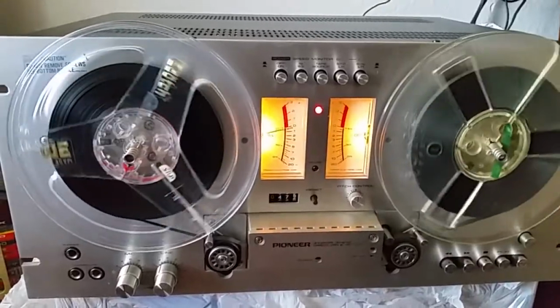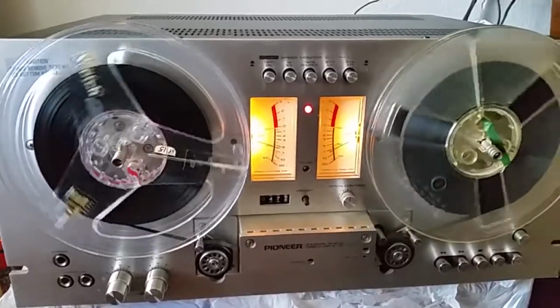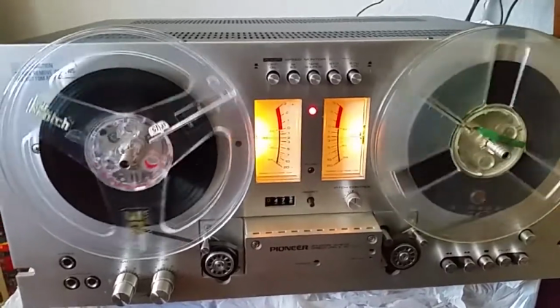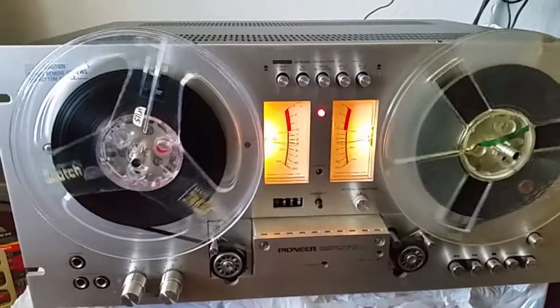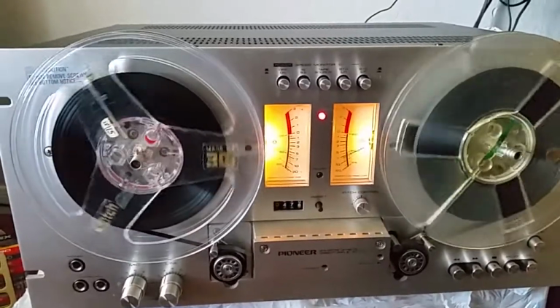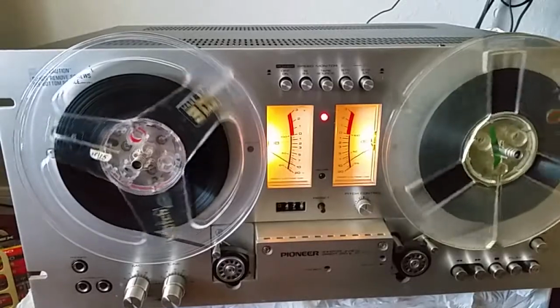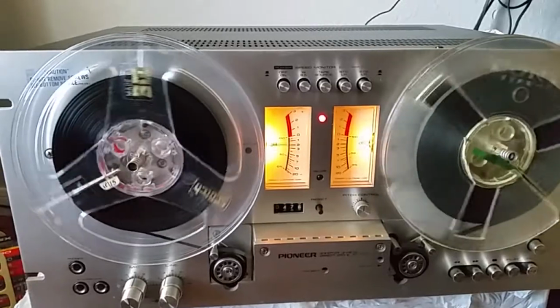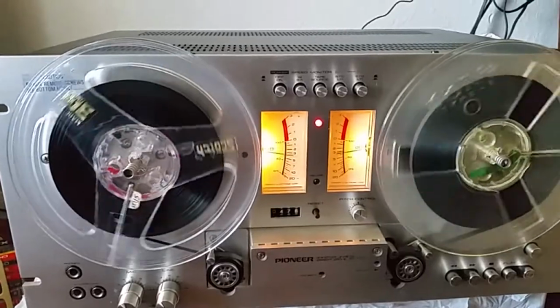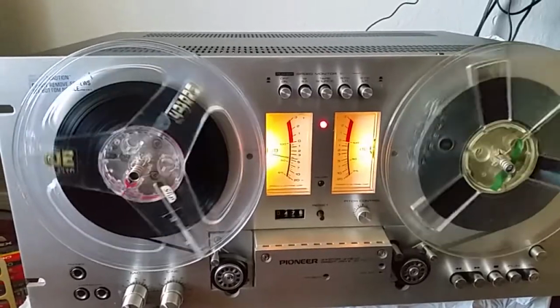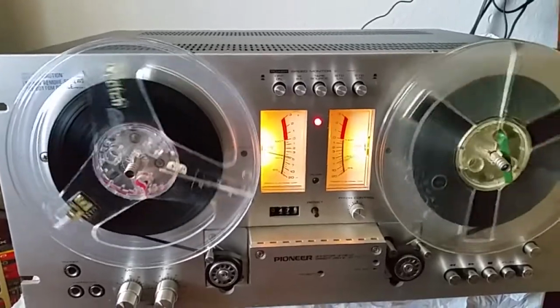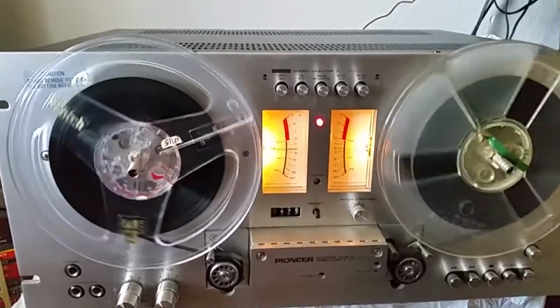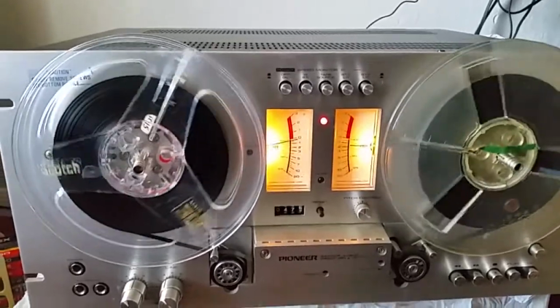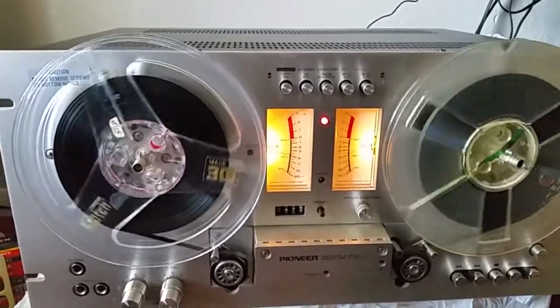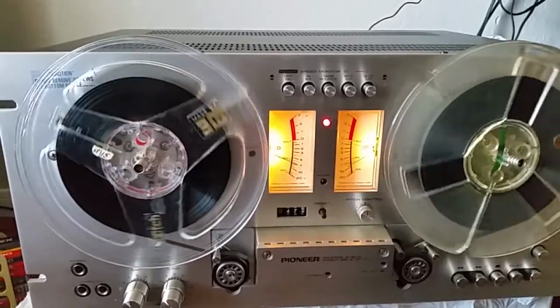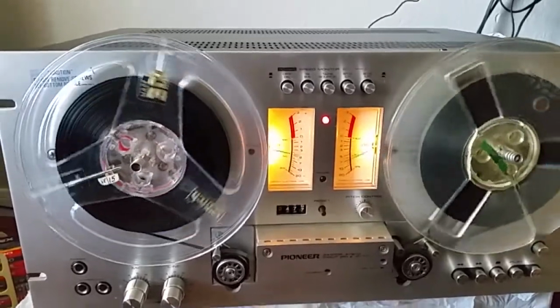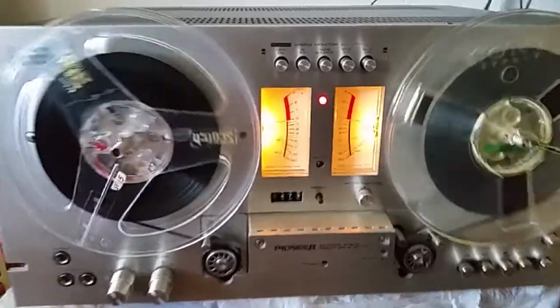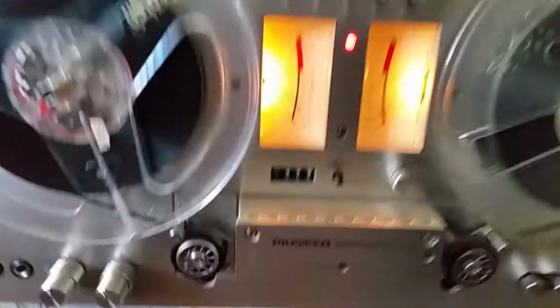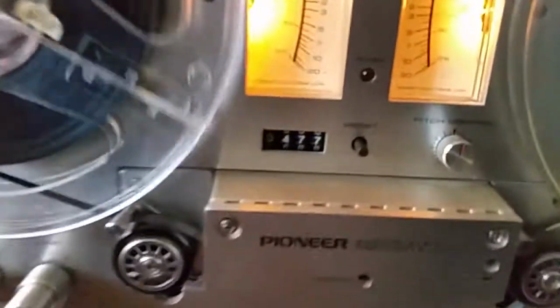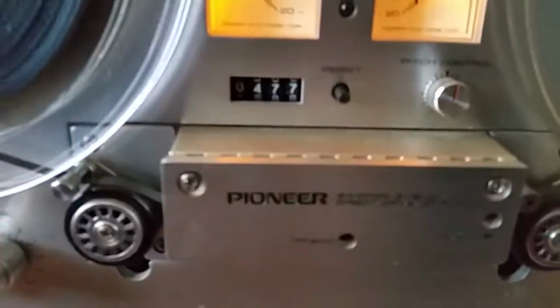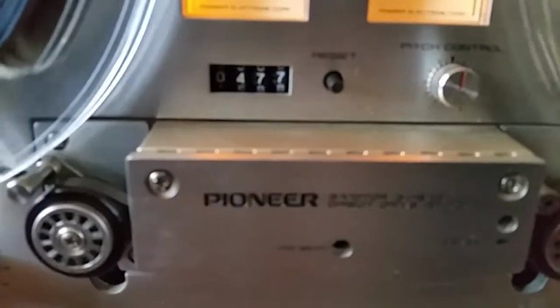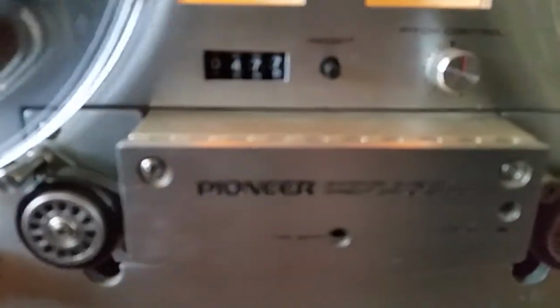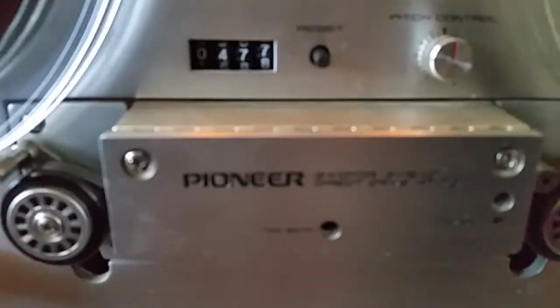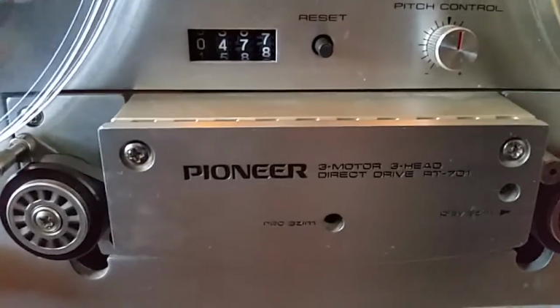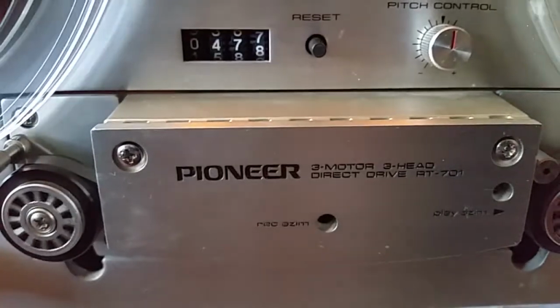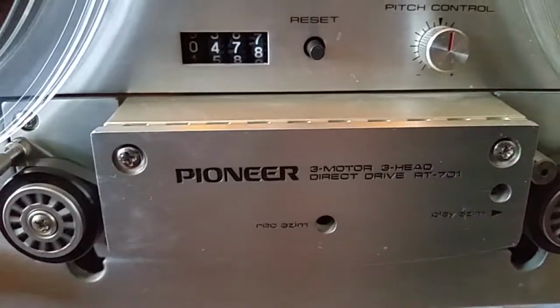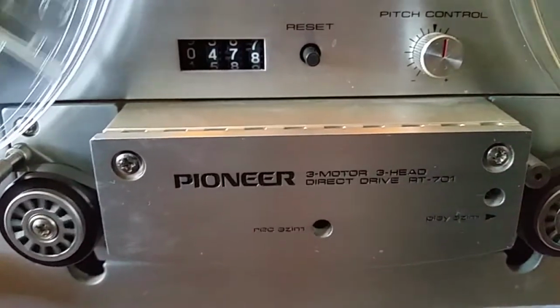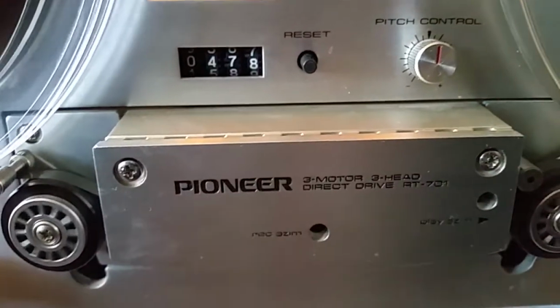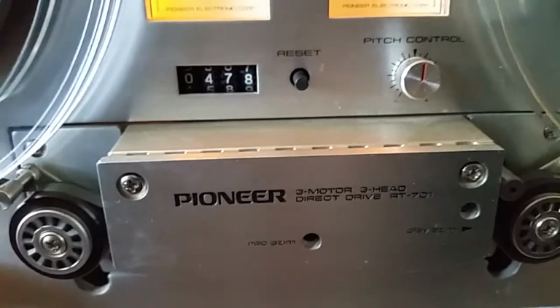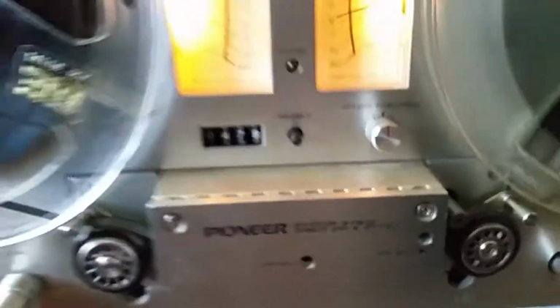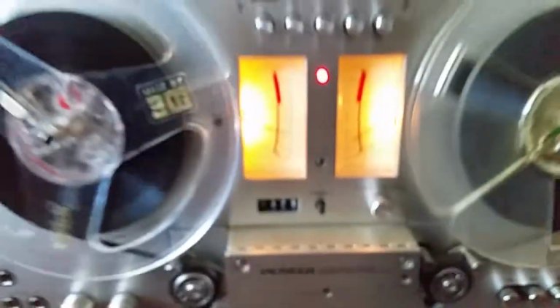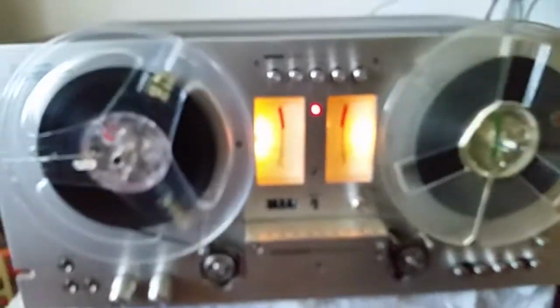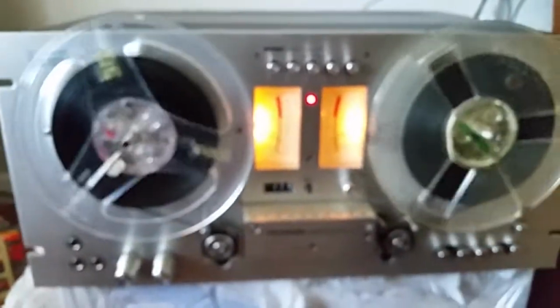Hey dads, hope you're all doing all right. Today I just wanted to do a quick video showing this unit I just got — it's a Pioneer RT-701 direct drive reel-to-reel deck. I've been wanting one of these for years.